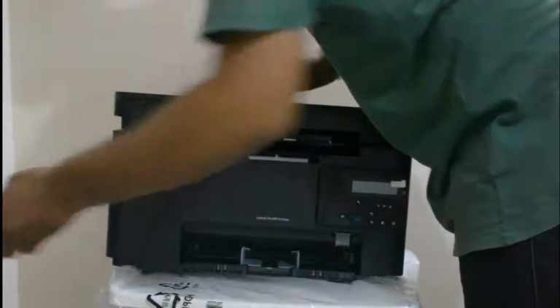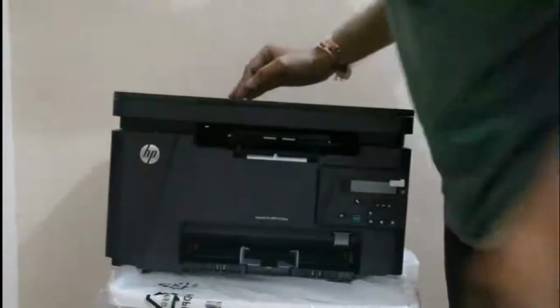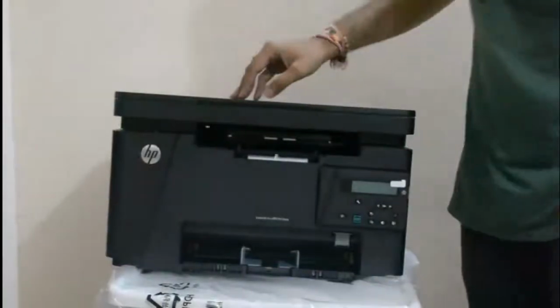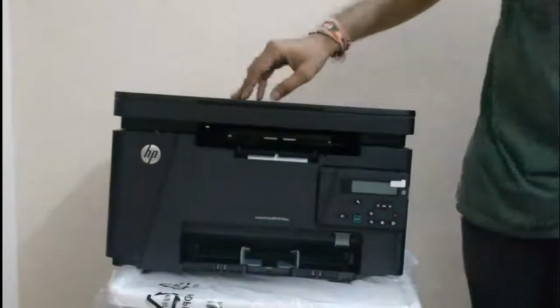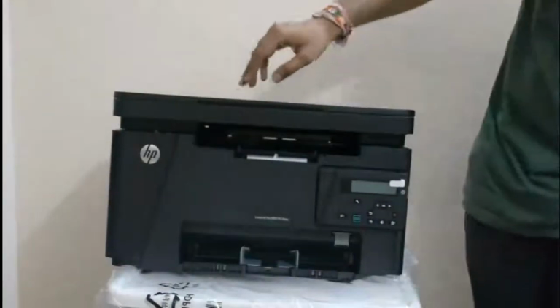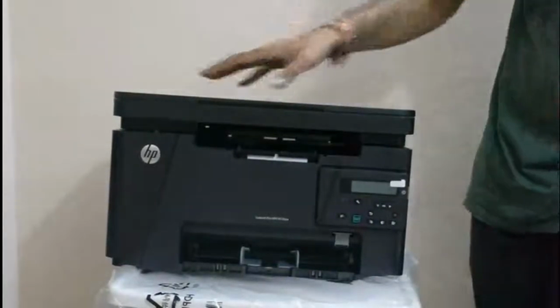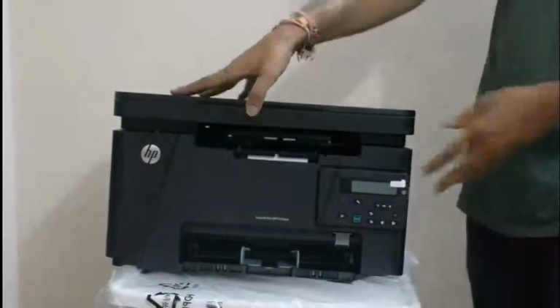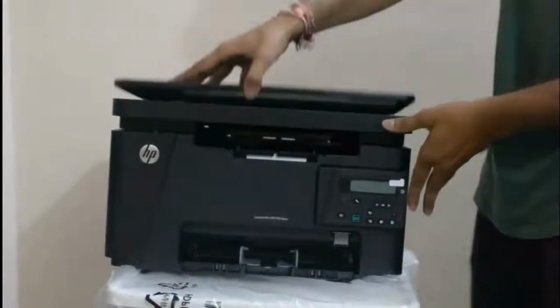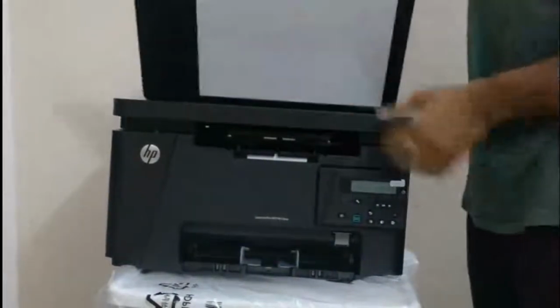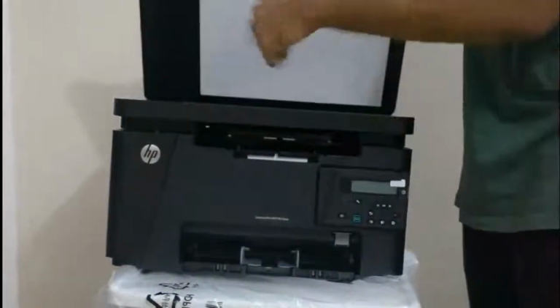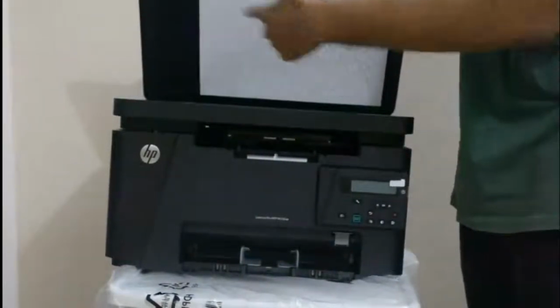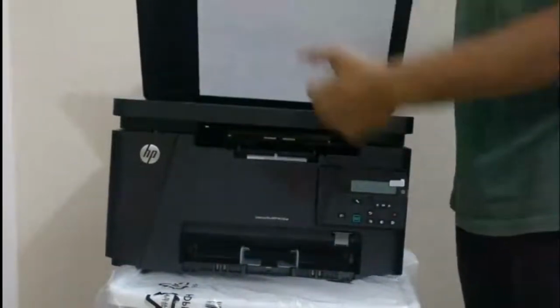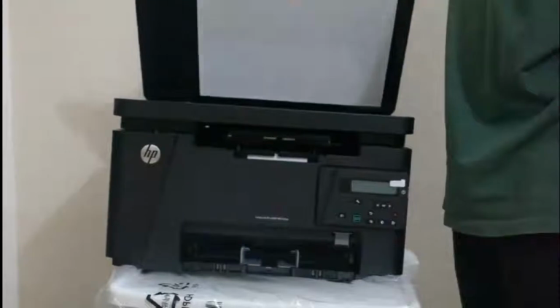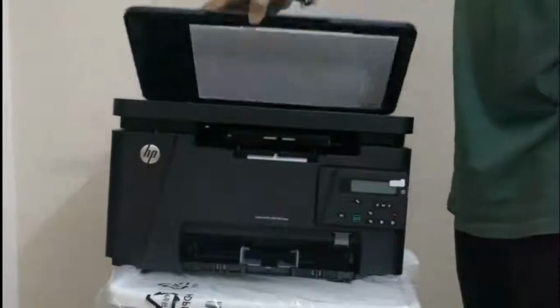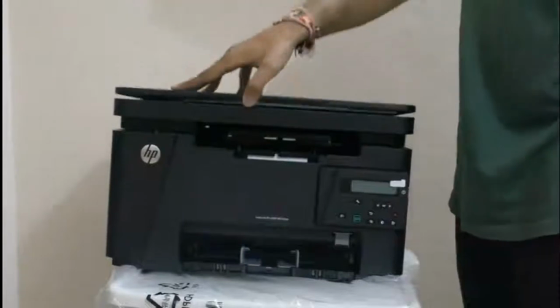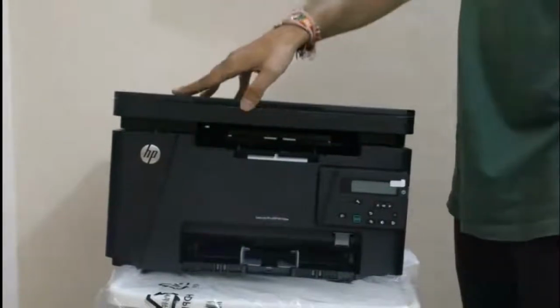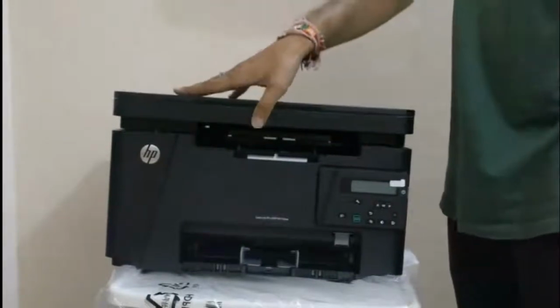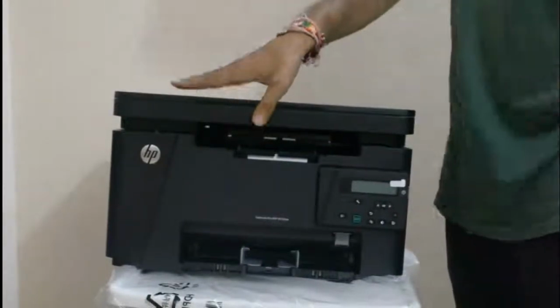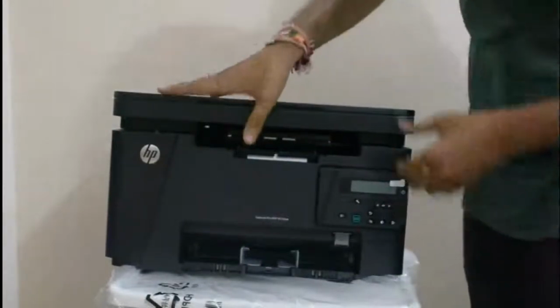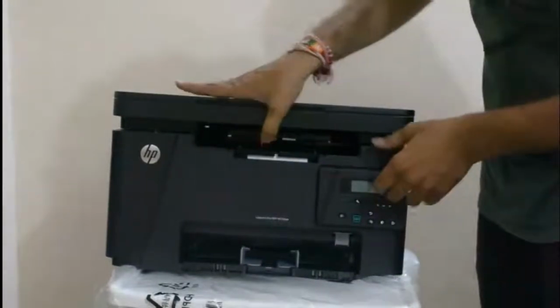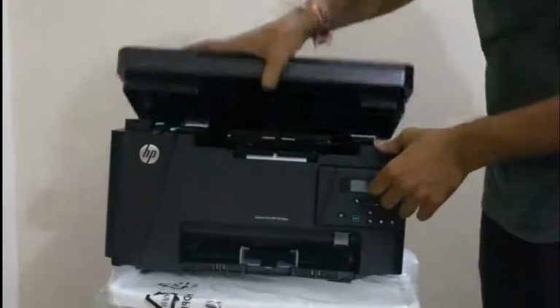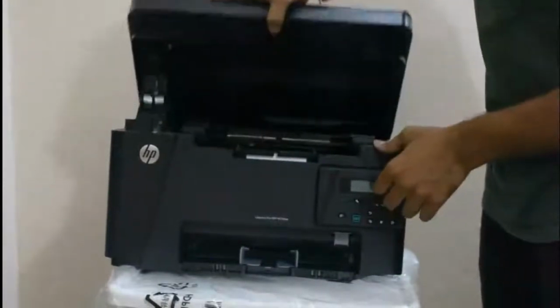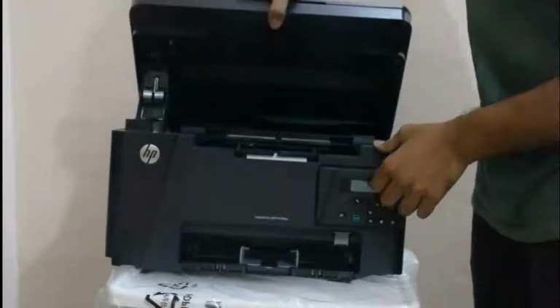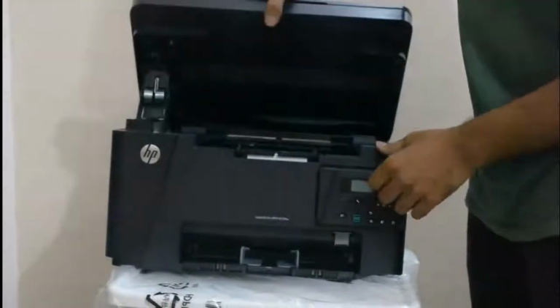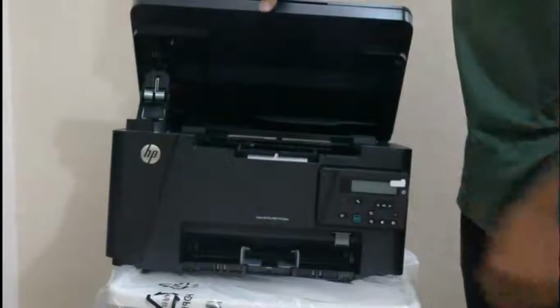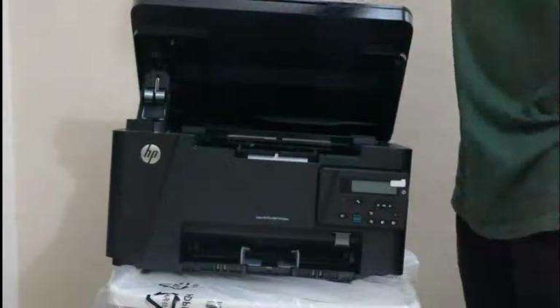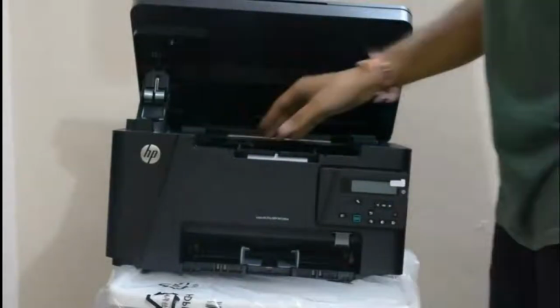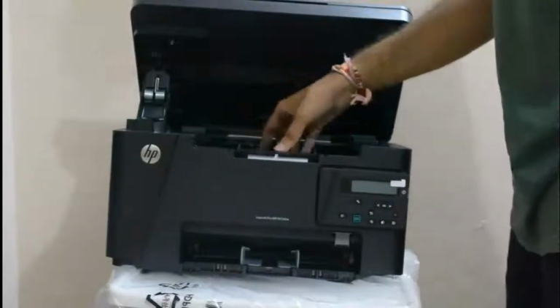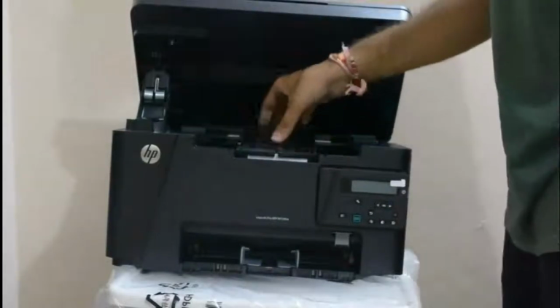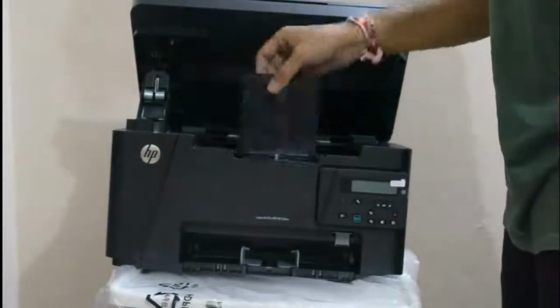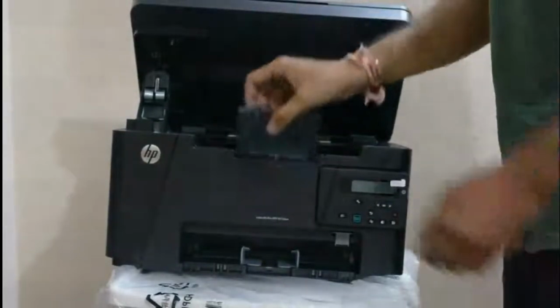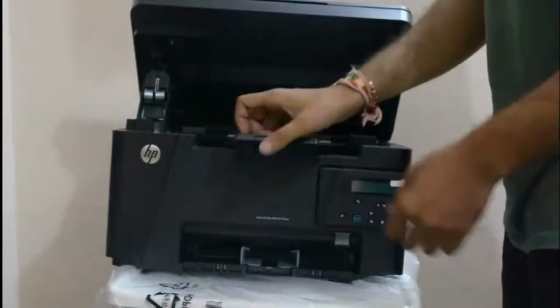Here is the scanning bed — you can just keep your paper here and scan it. Now I'm going to lift and take out the cartridge.